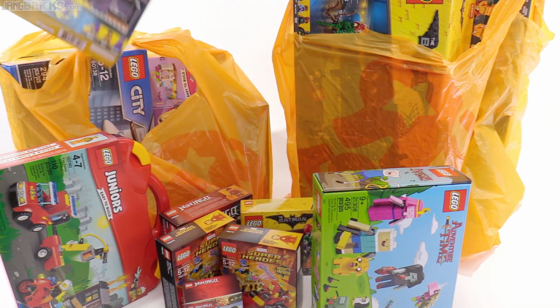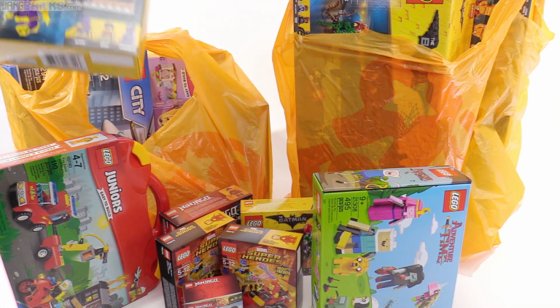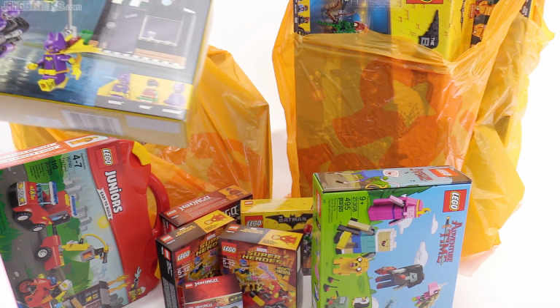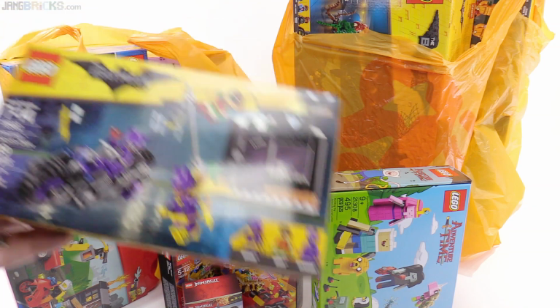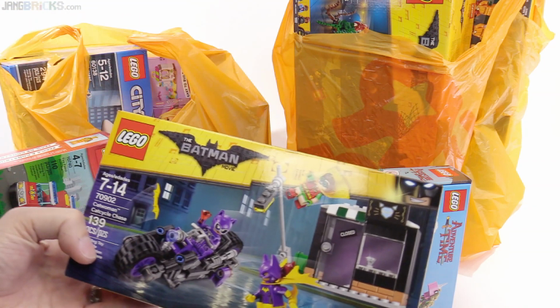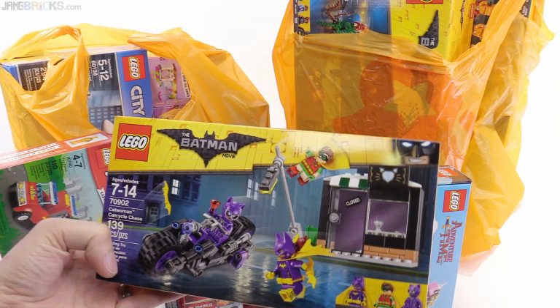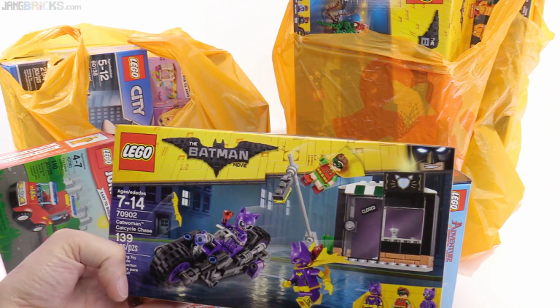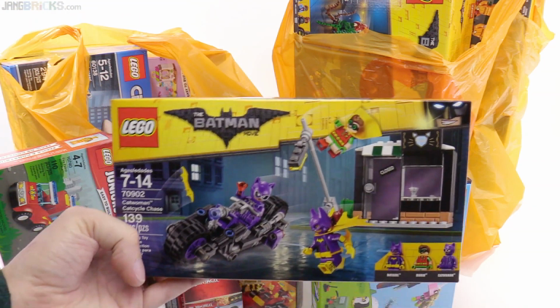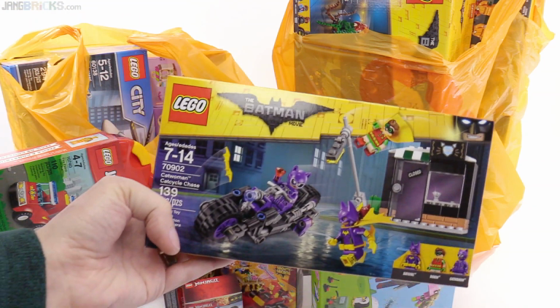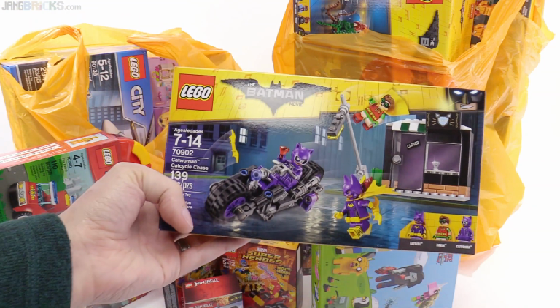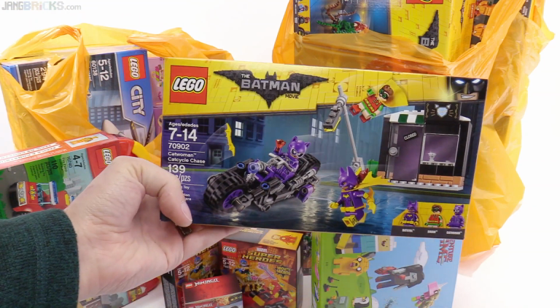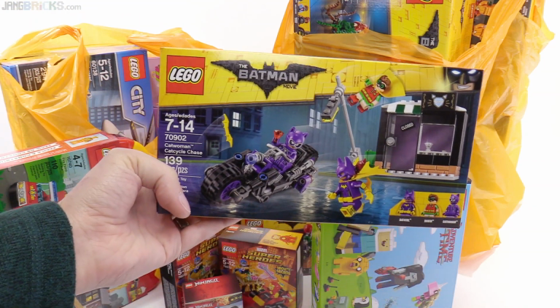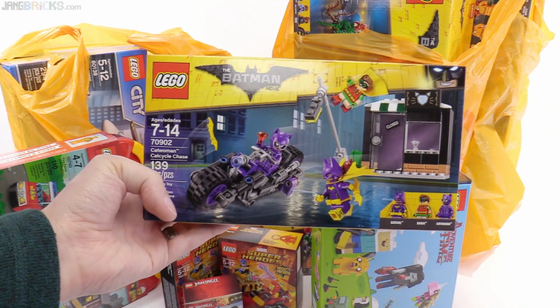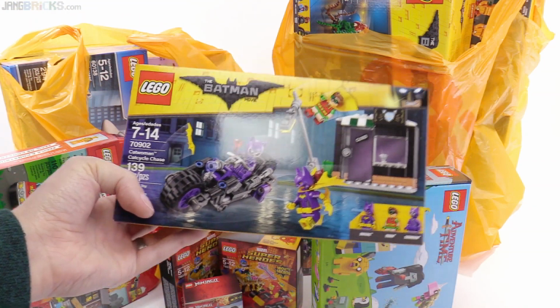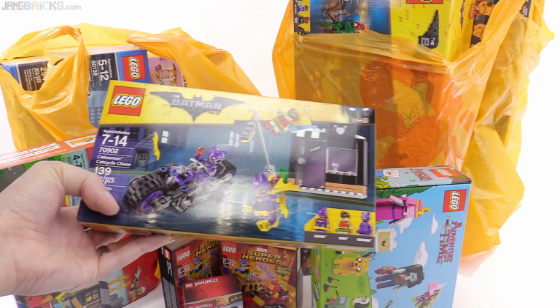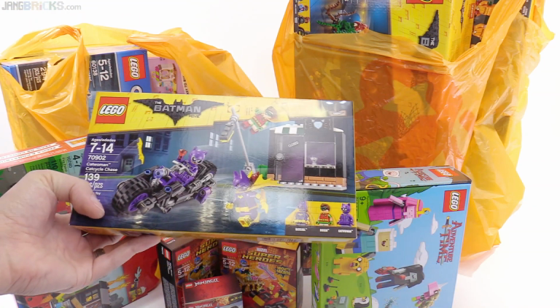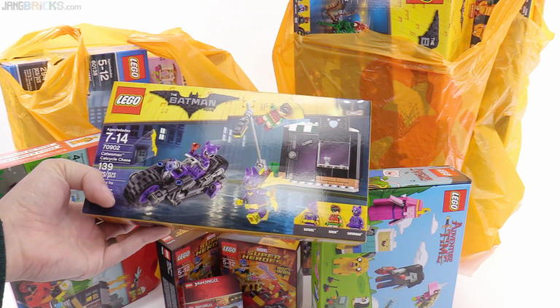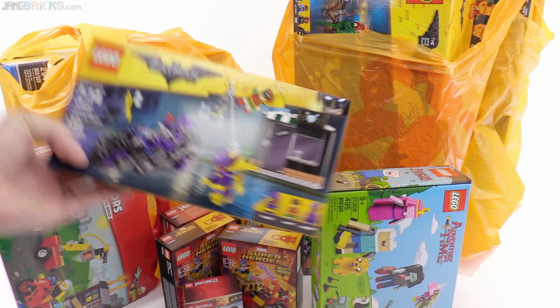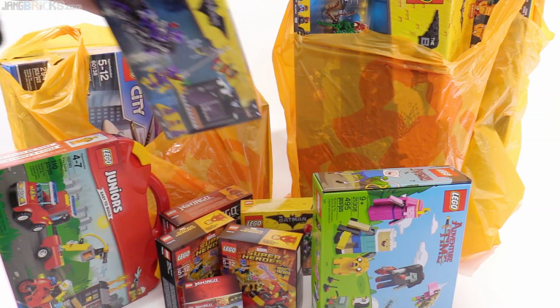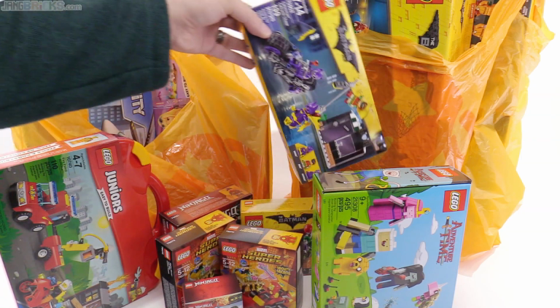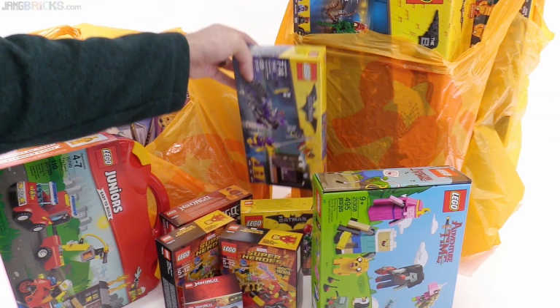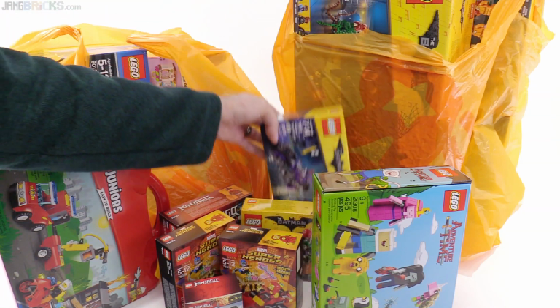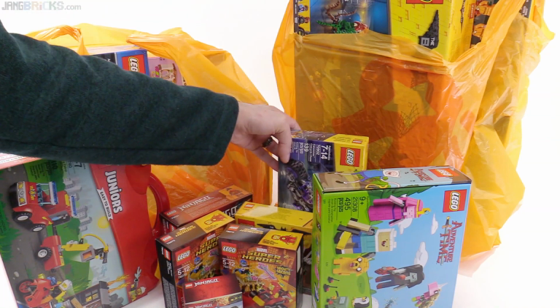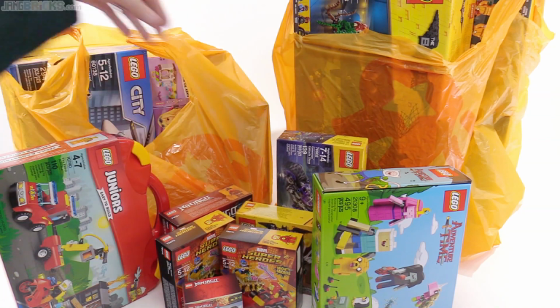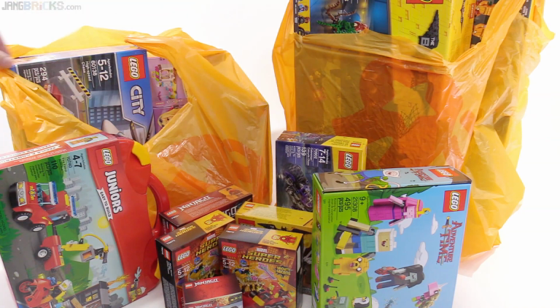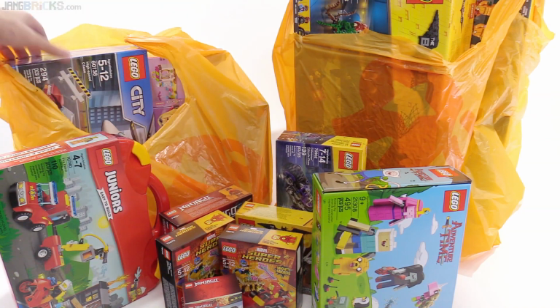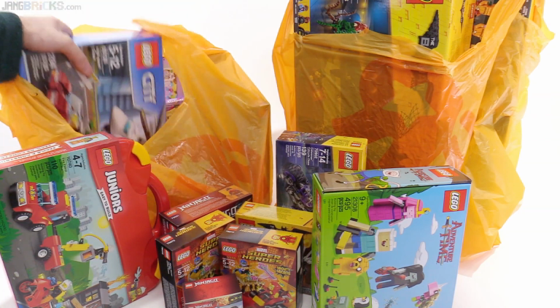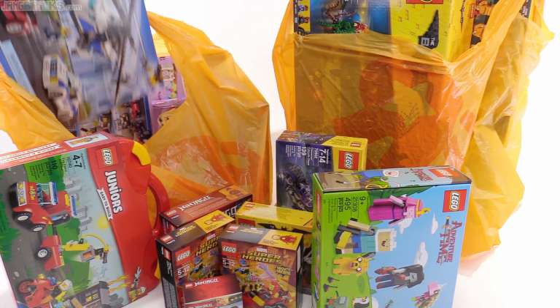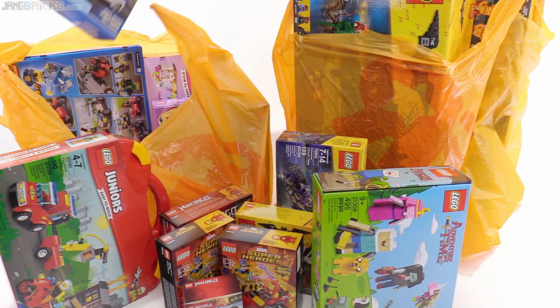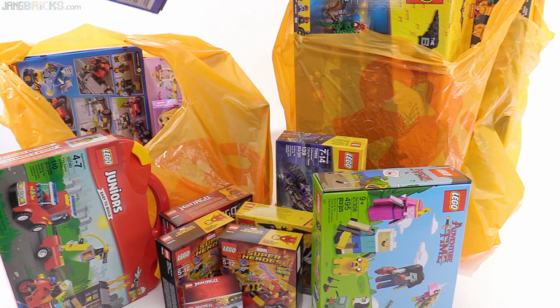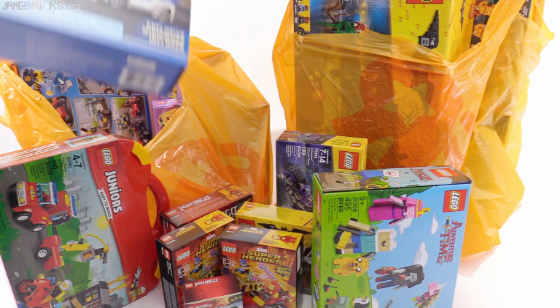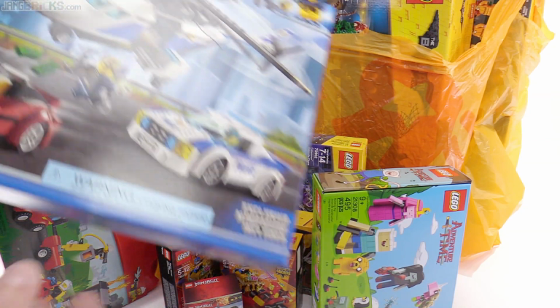Another Batman one. This is one that I barely had on my radar at all, but it looks pretty cool, especially with the figures. I think the figures are the main things of interest there.